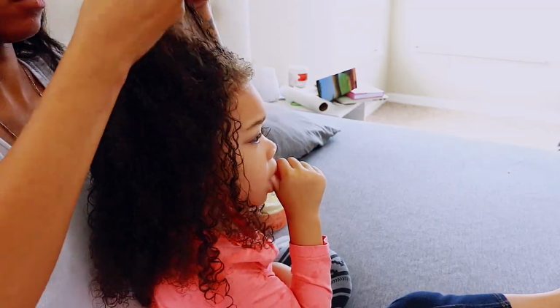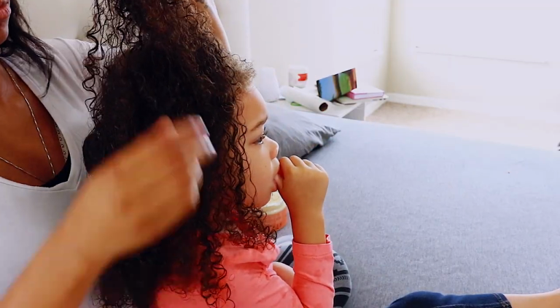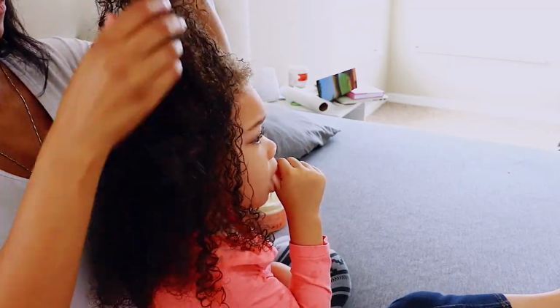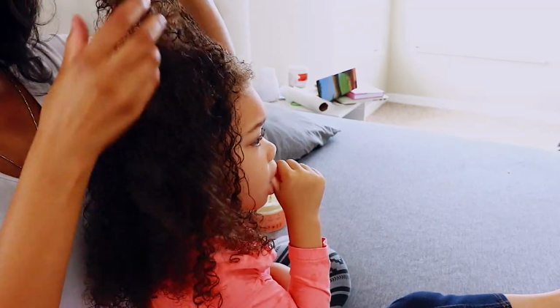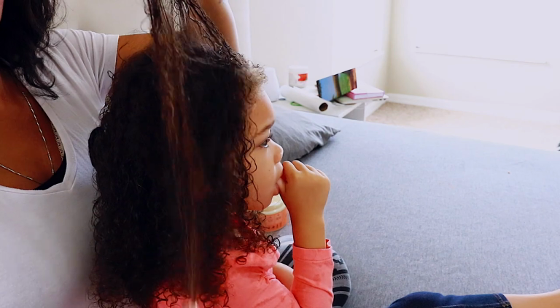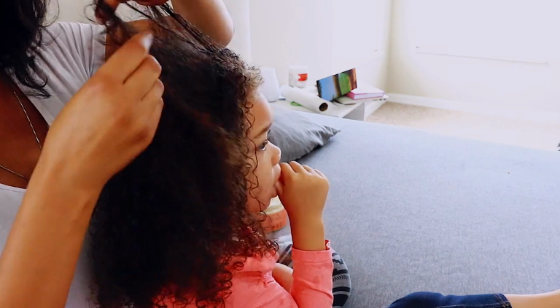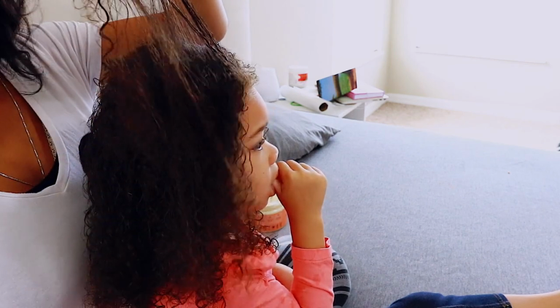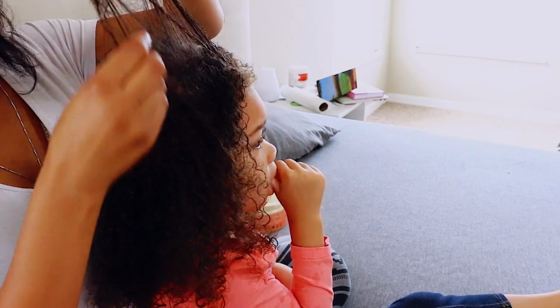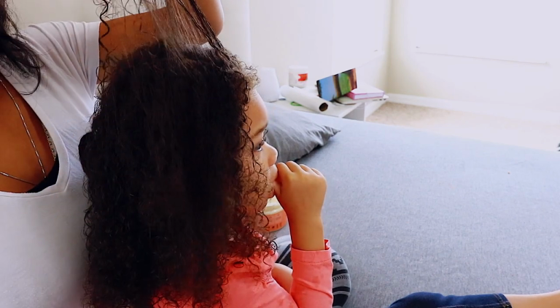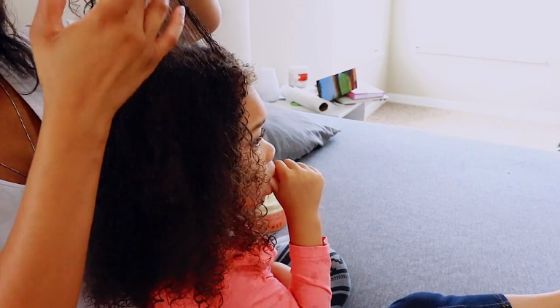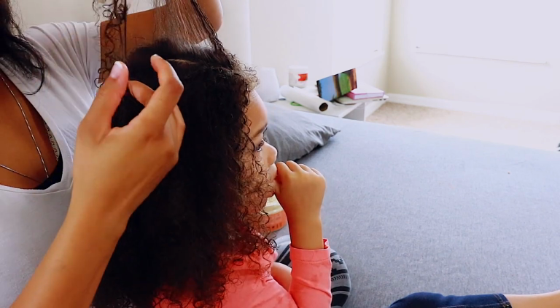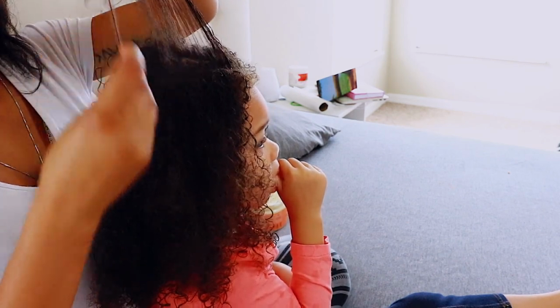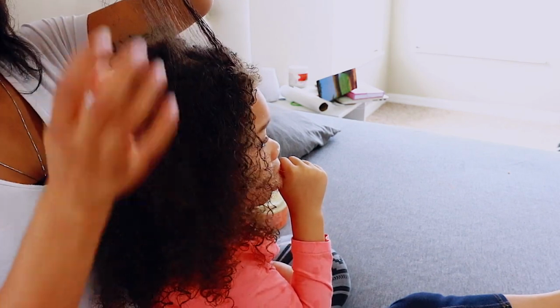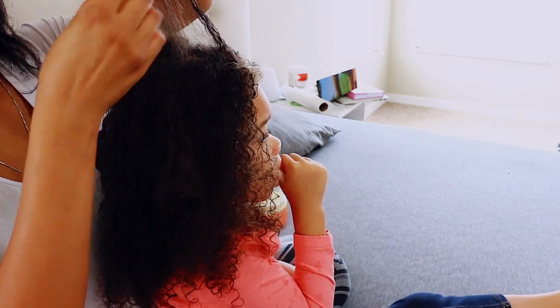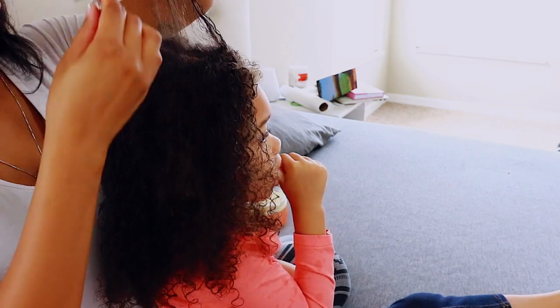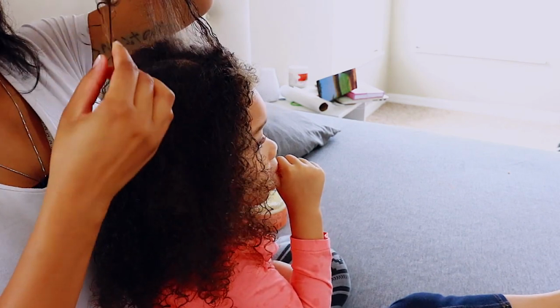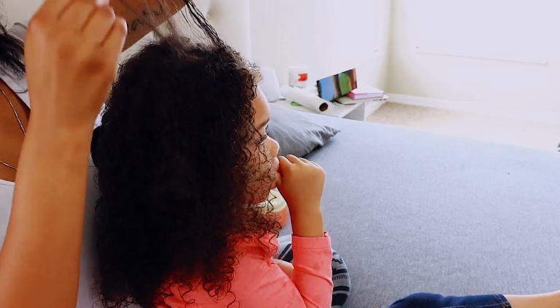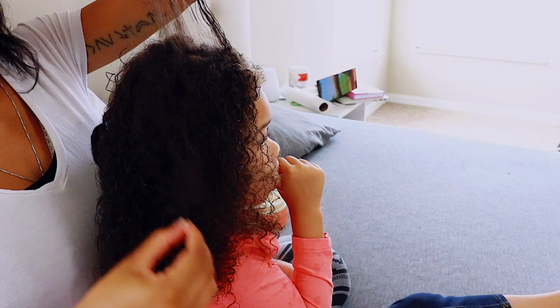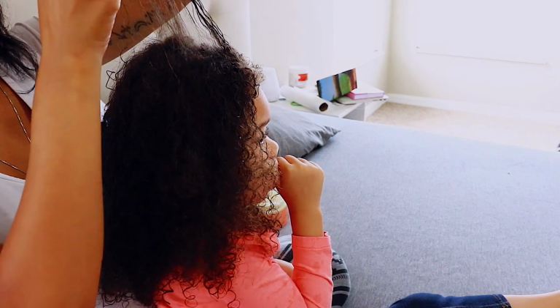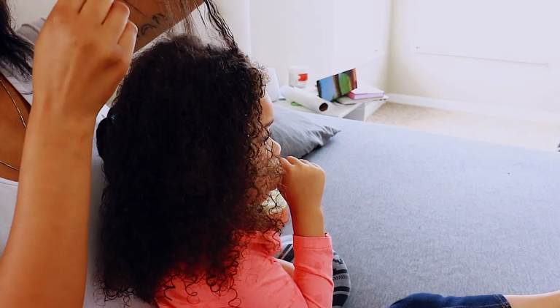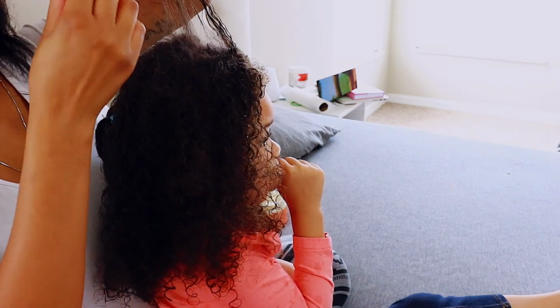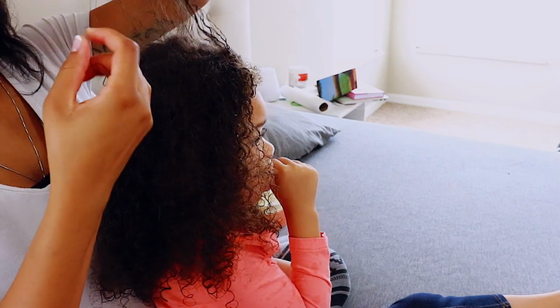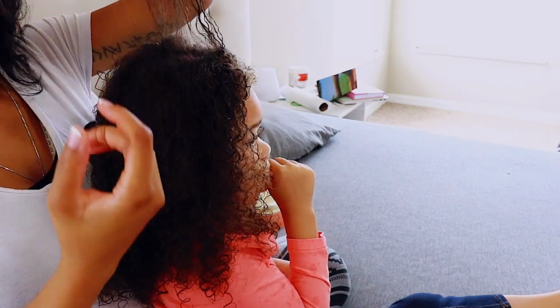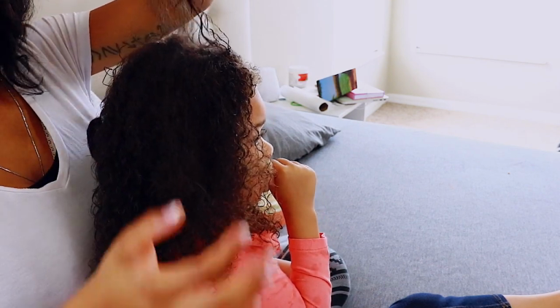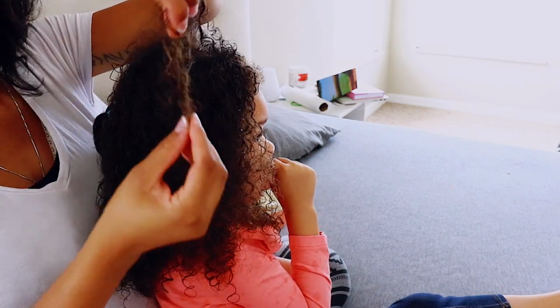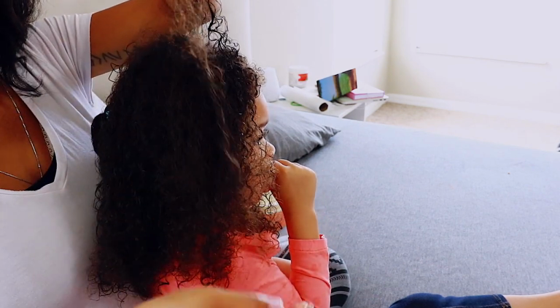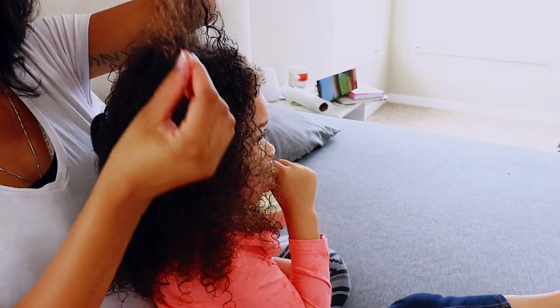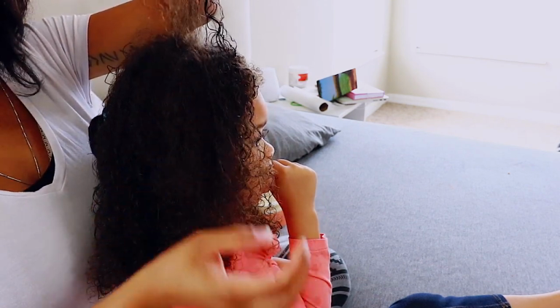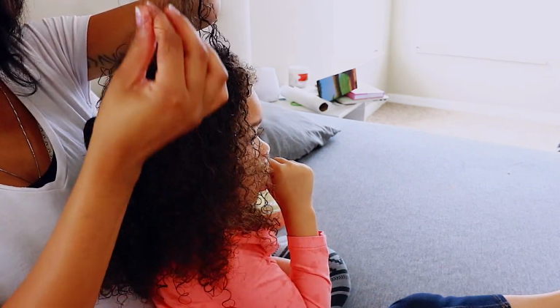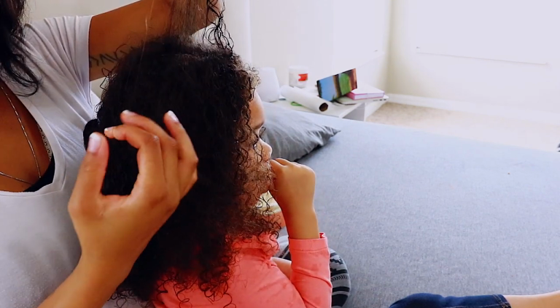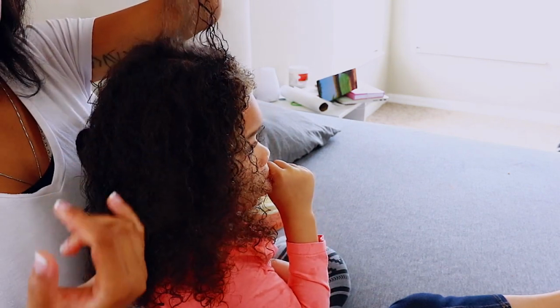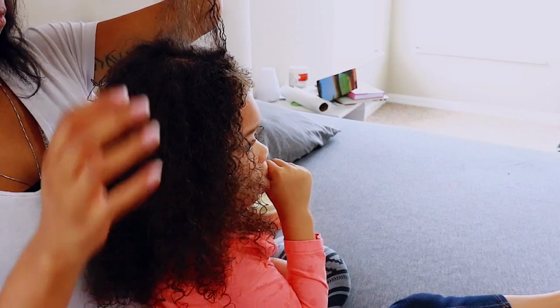Again, I'm going through and doing everything with my fingers first before I apply any type of comb or brush to her hair, finger detangling as much as possible, especially when it comes to any knots in her hair.